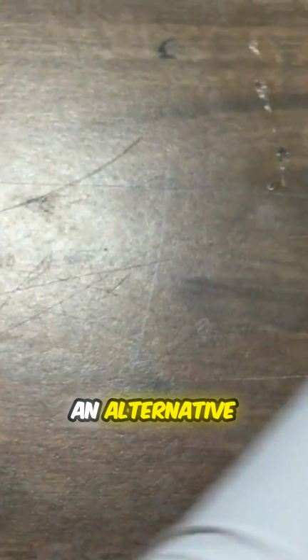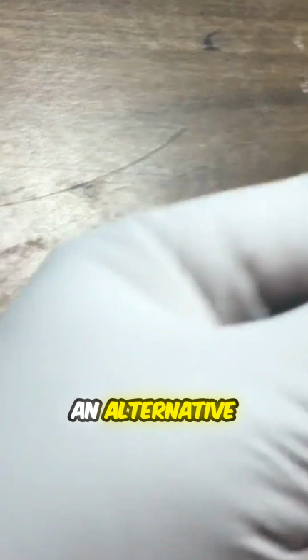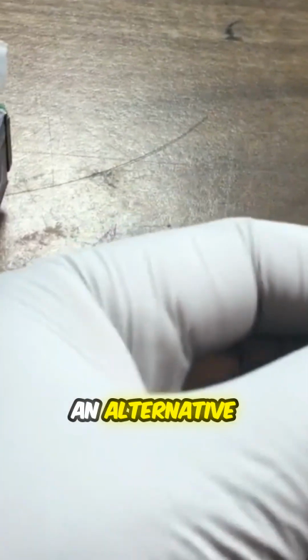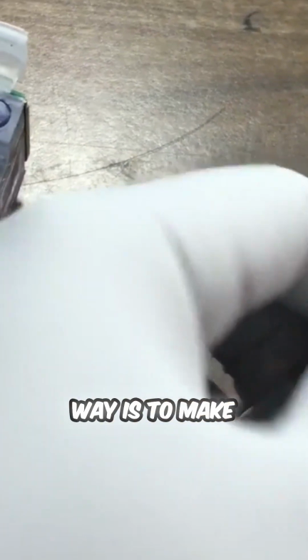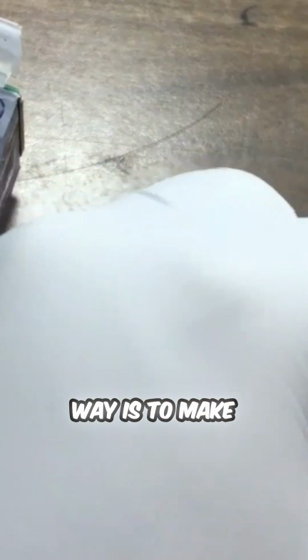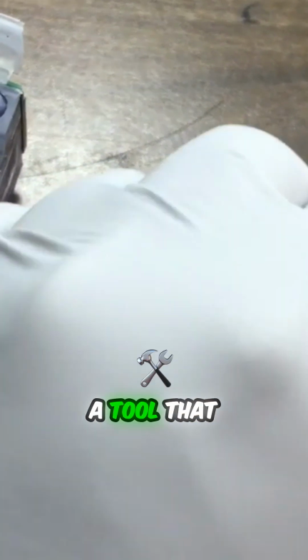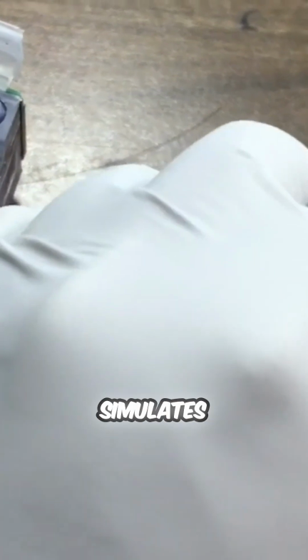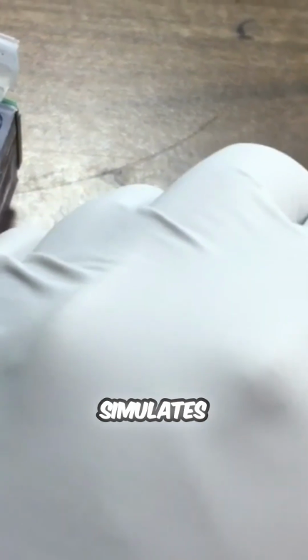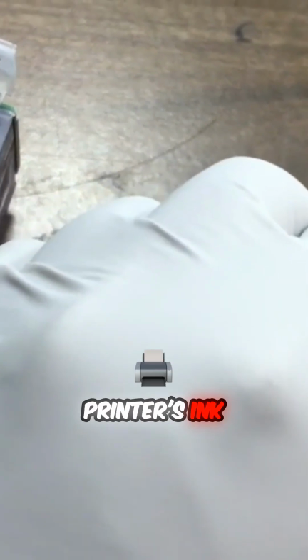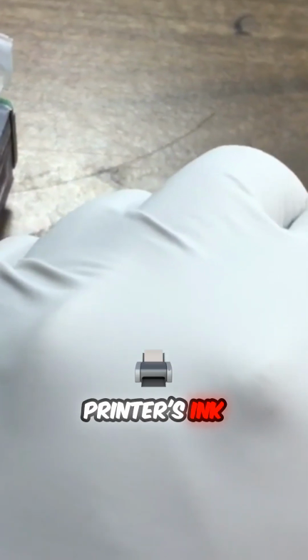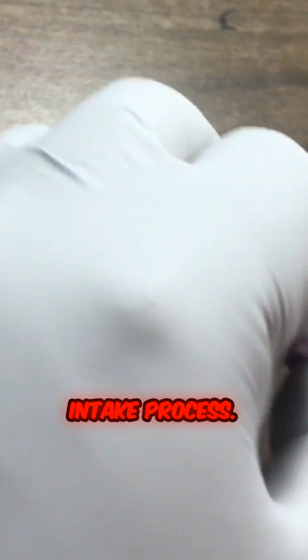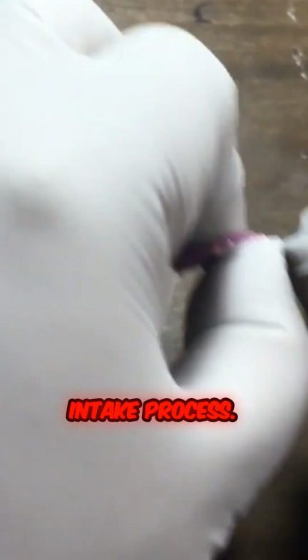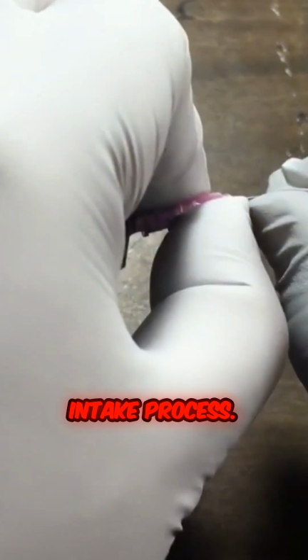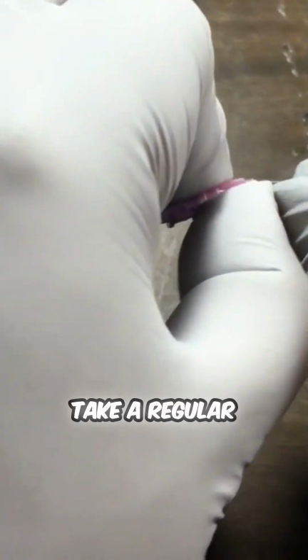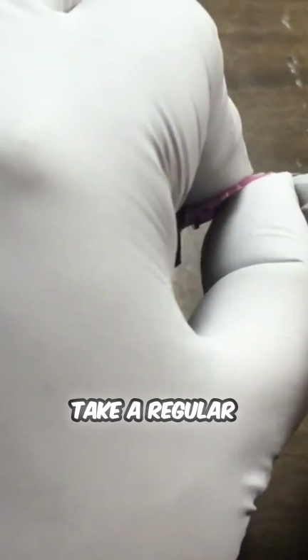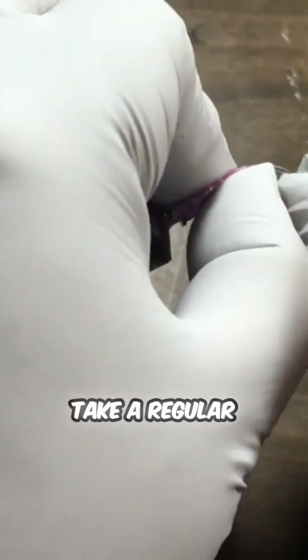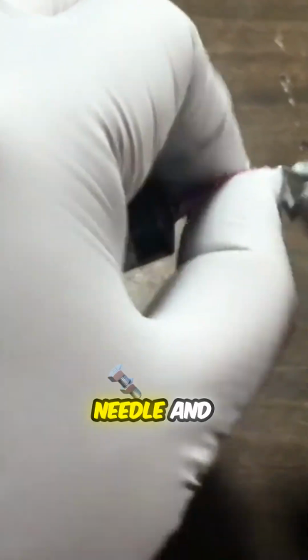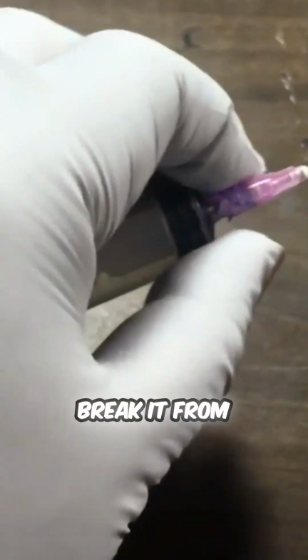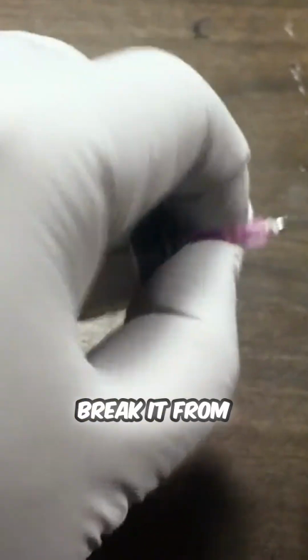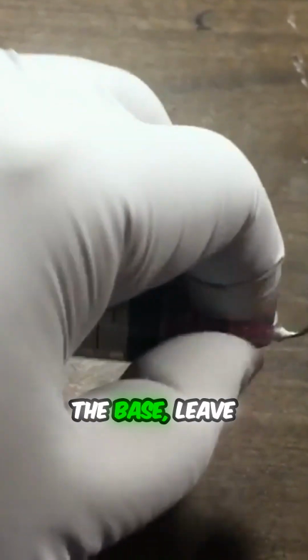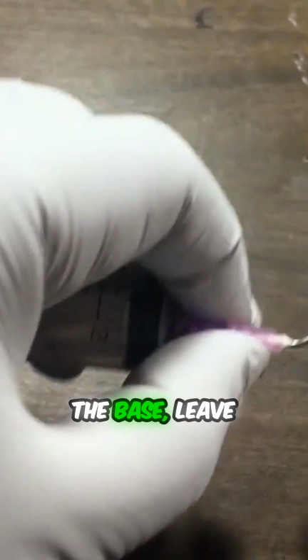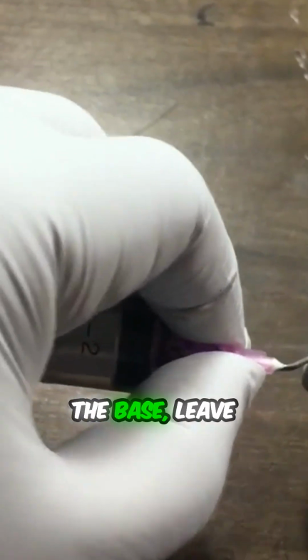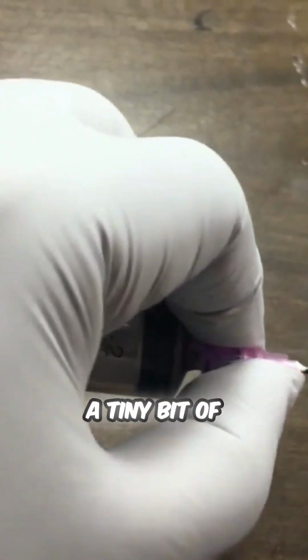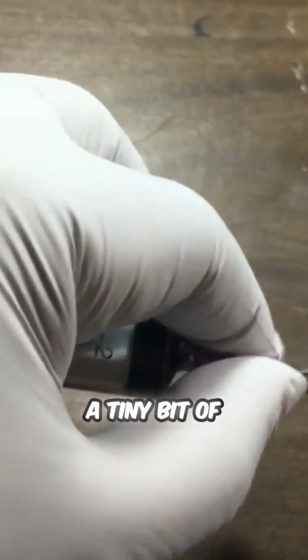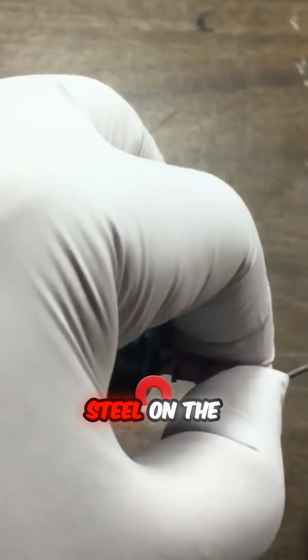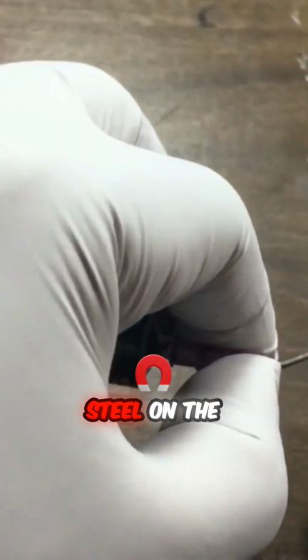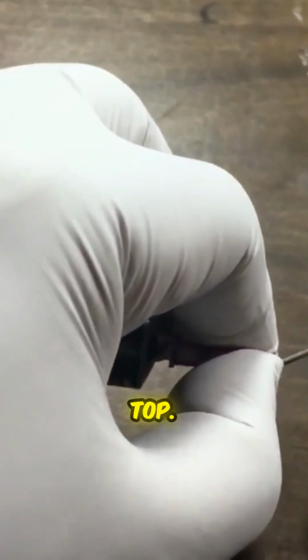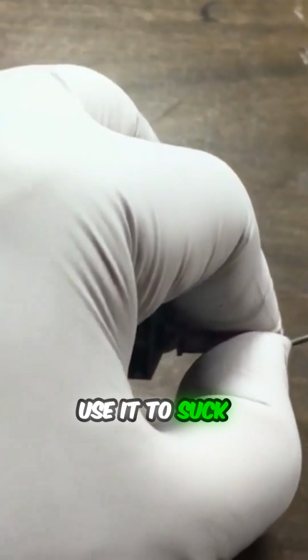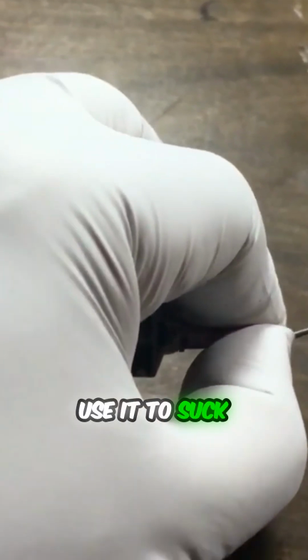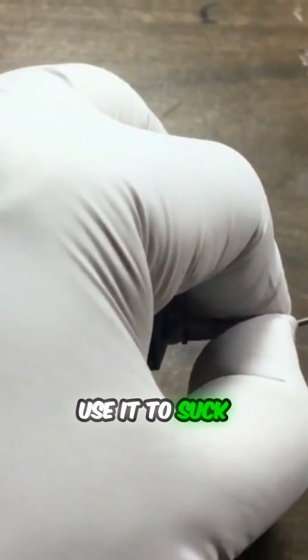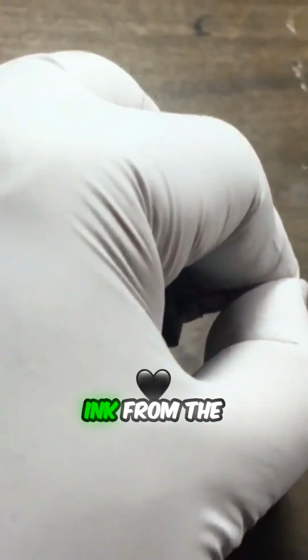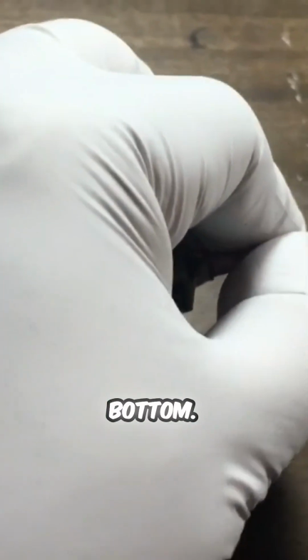An alternative way is to make a tool that simulates the printer's ink intake process. Take a regular needle and break it from the base, leaving a tiny bit of steel on the top. Use it to suck ink from the bottom.